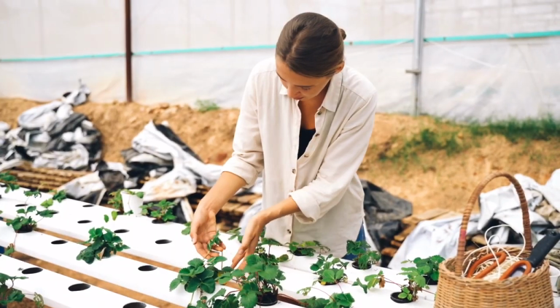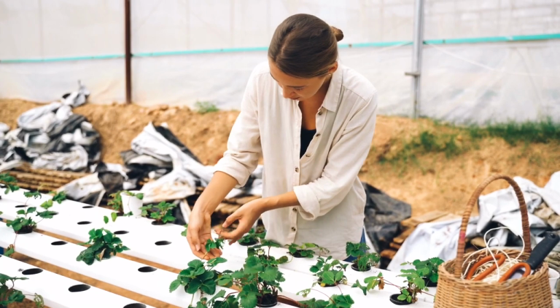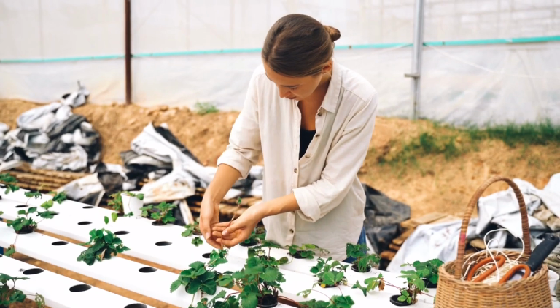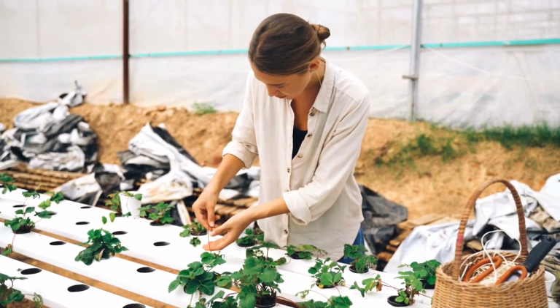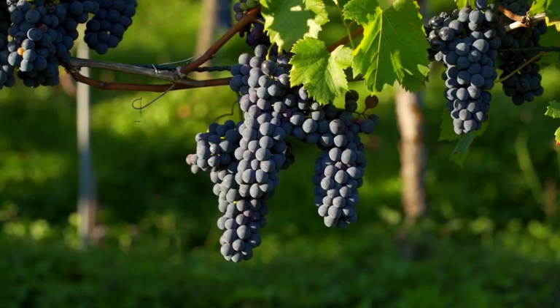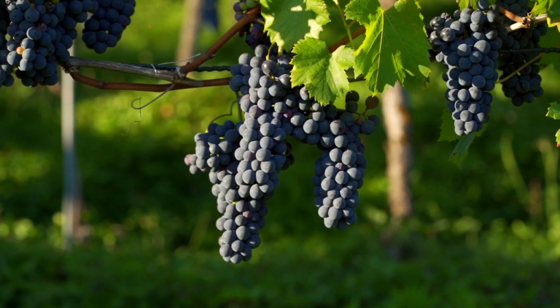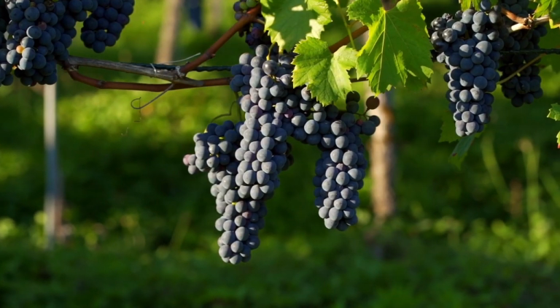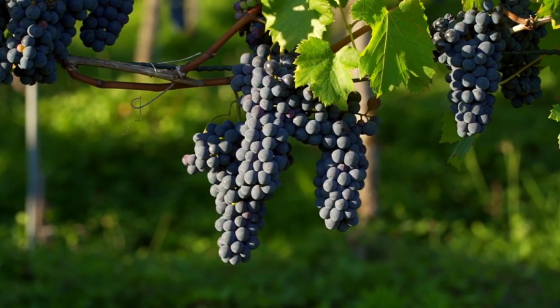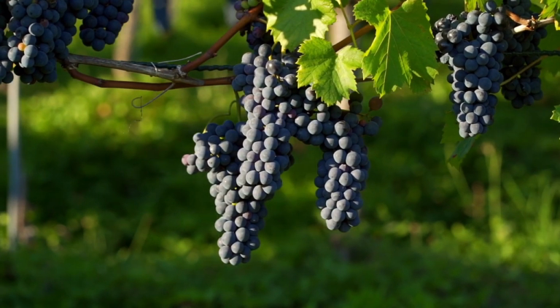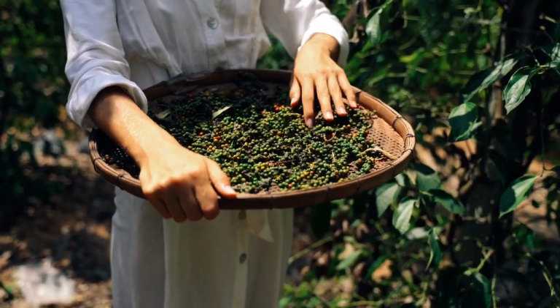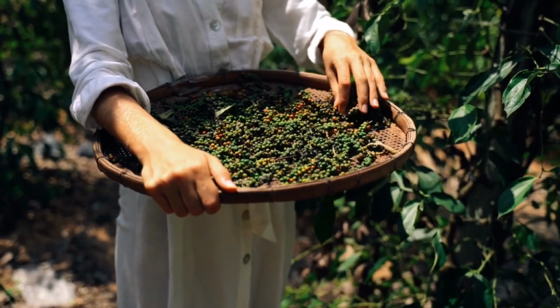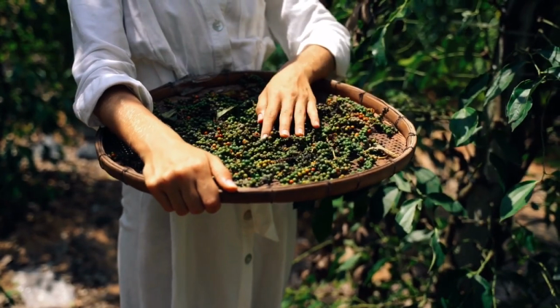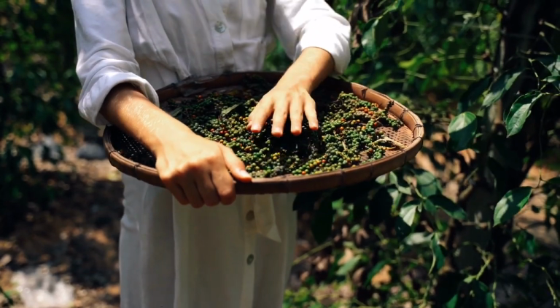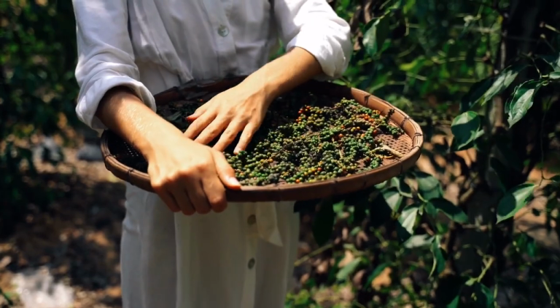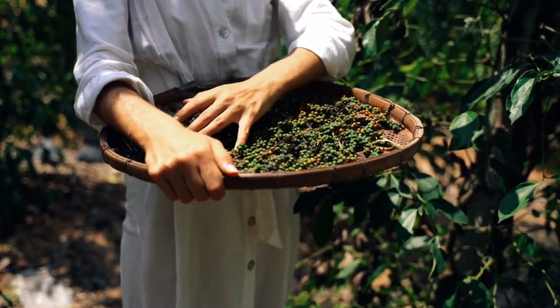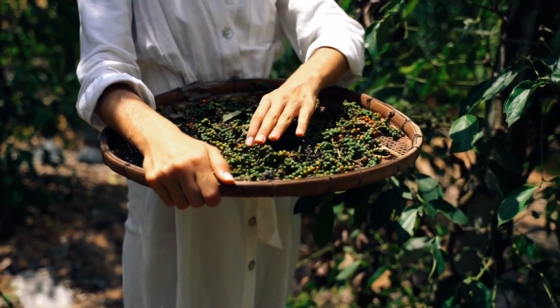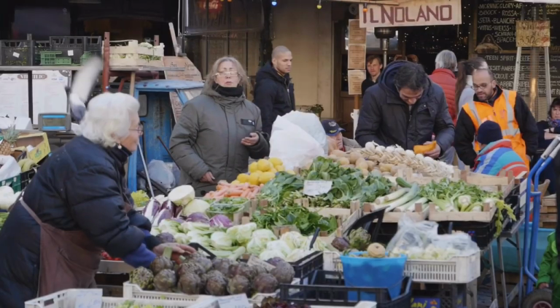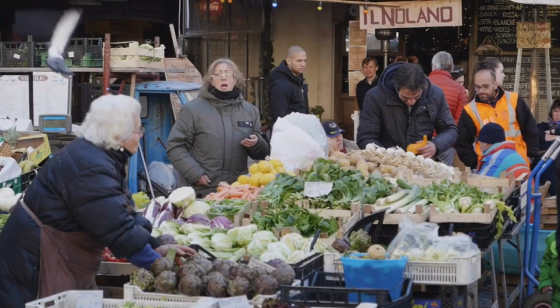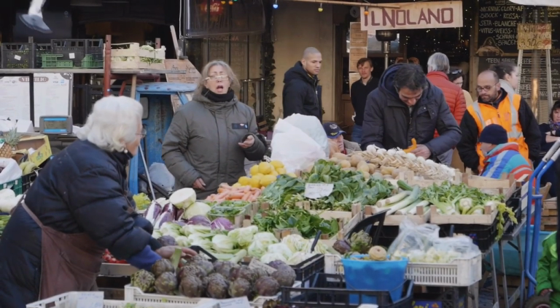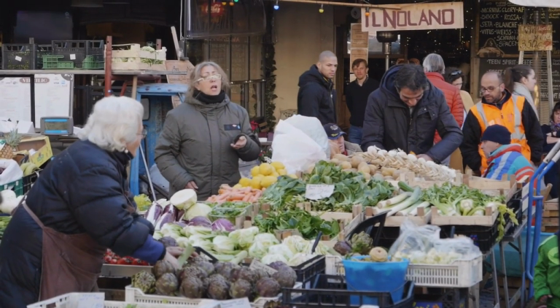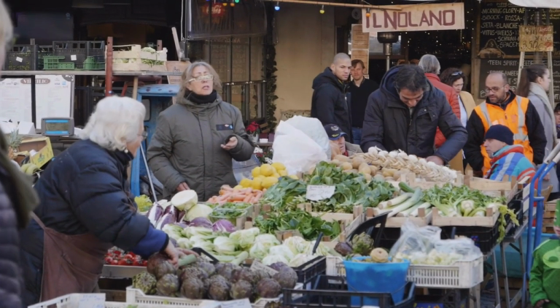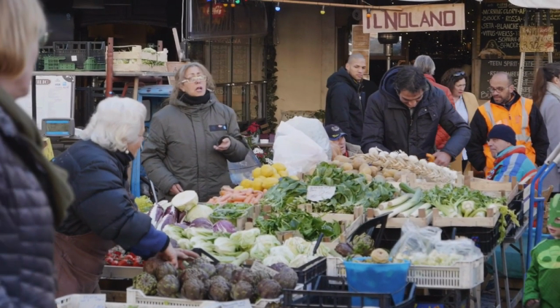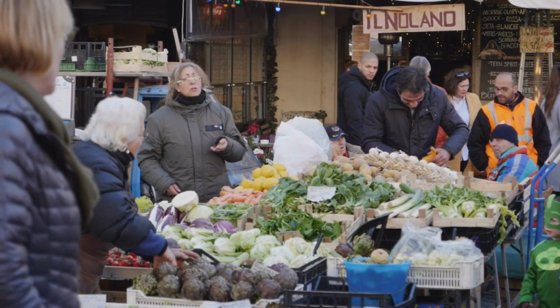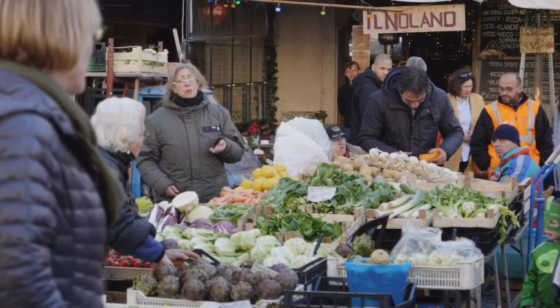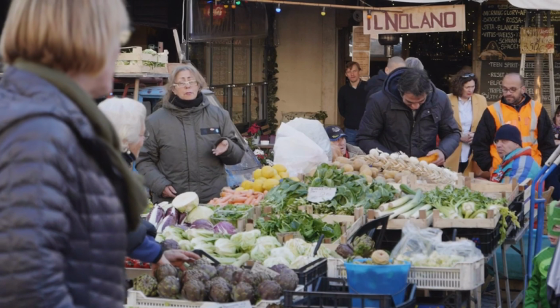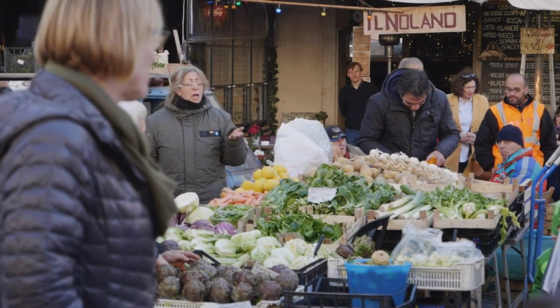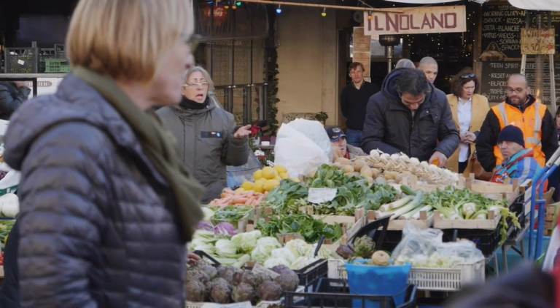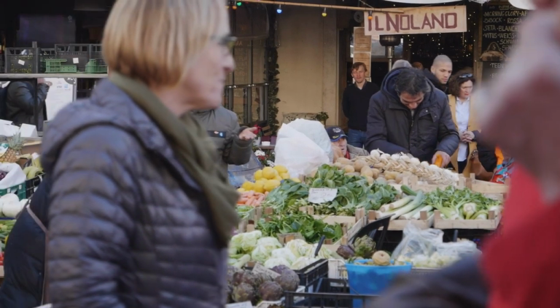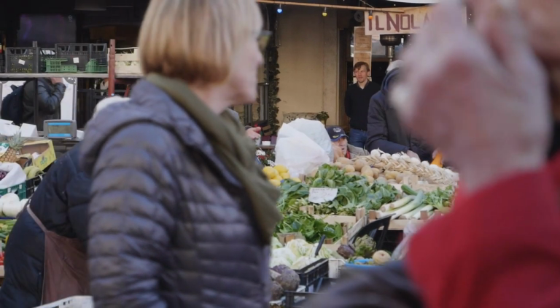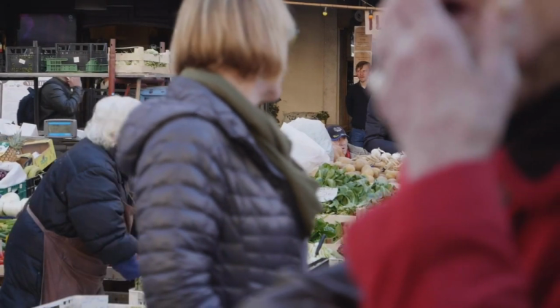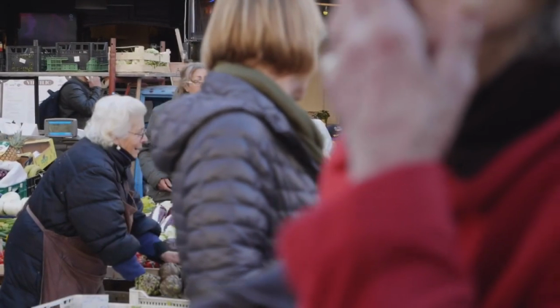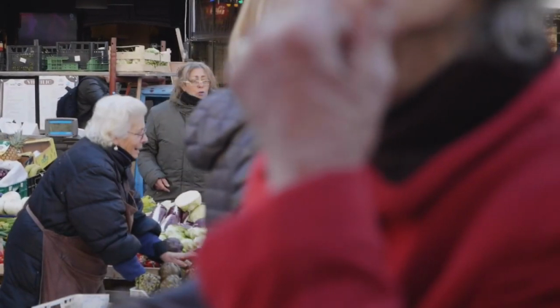Selling fresh produce: utilize your backyard to grow a variety of fruits, vegetables, herbs, and spices. Focus on crops that are in demand locally or have a niche market. You can sell your produce directly to local residents, at farmers markets, or to restaurants.